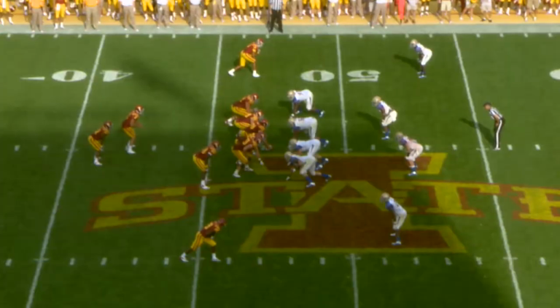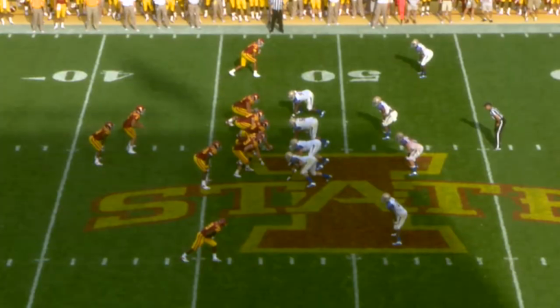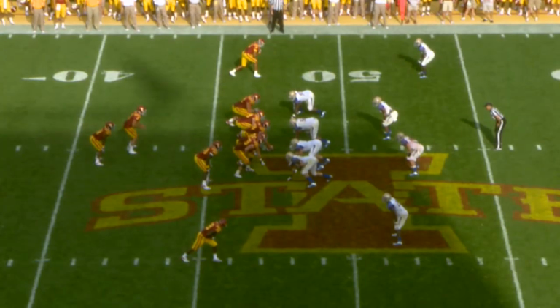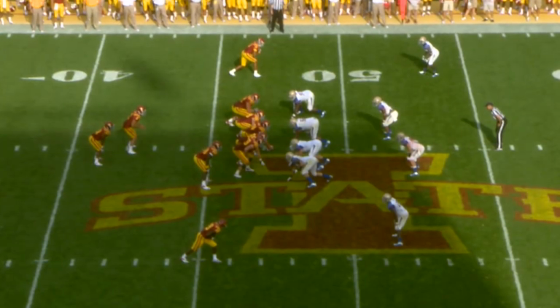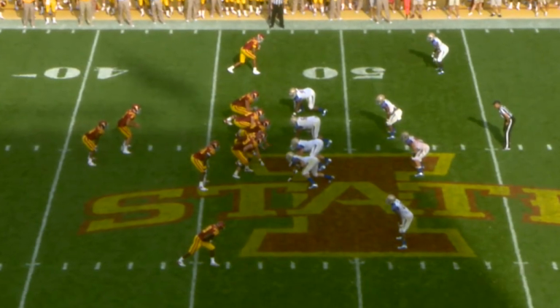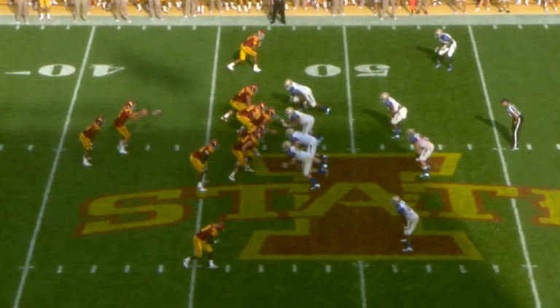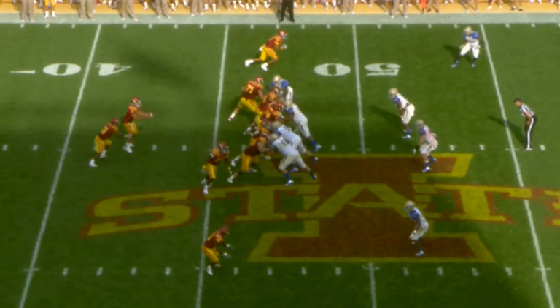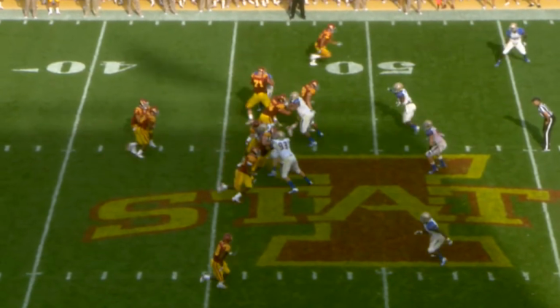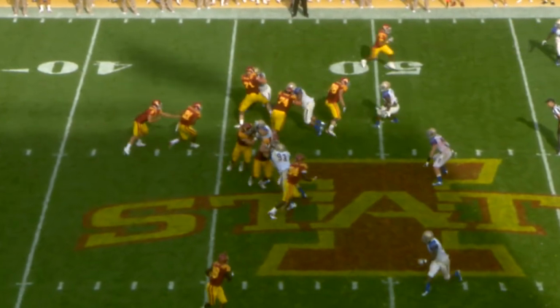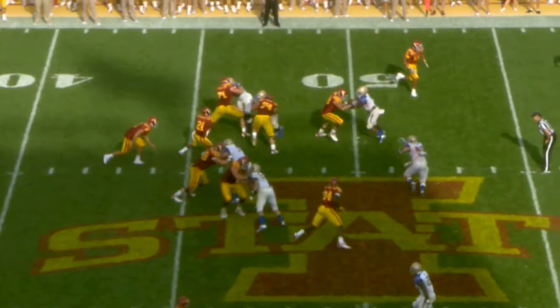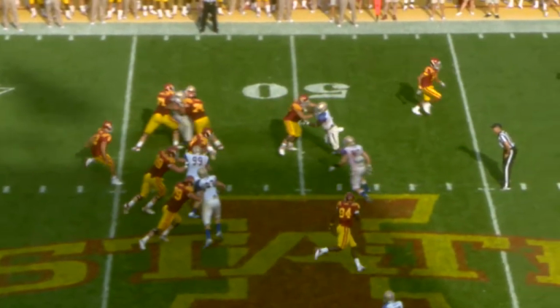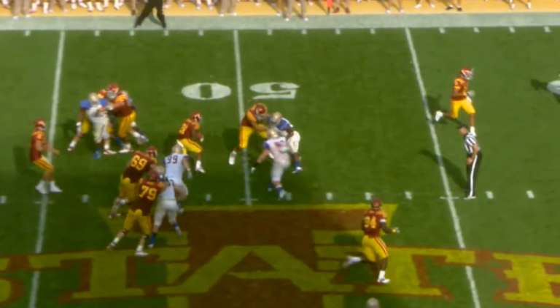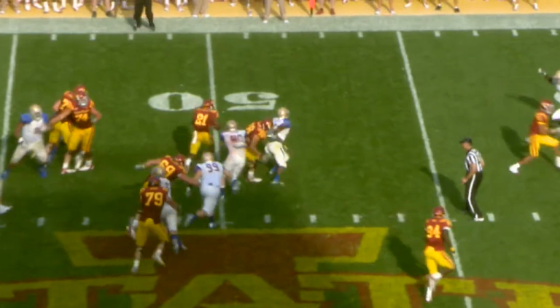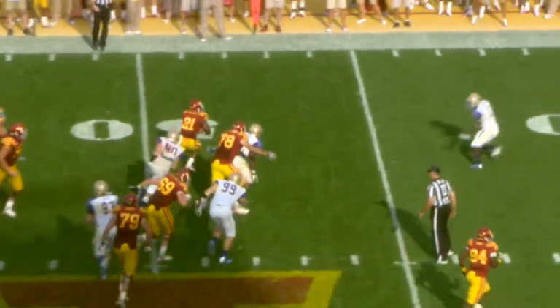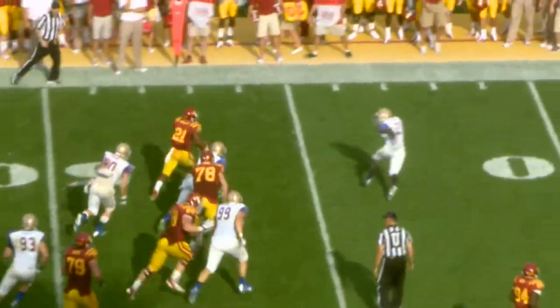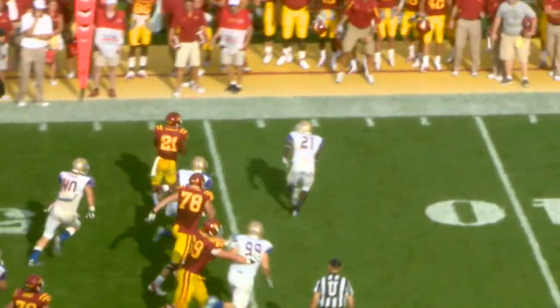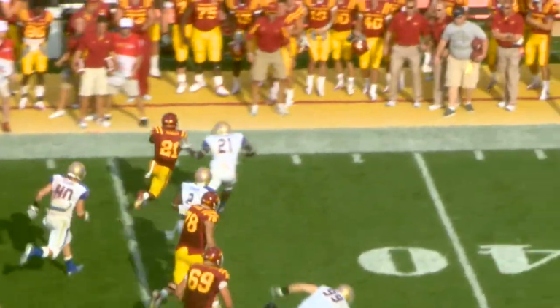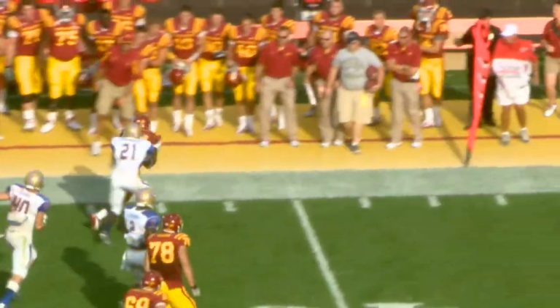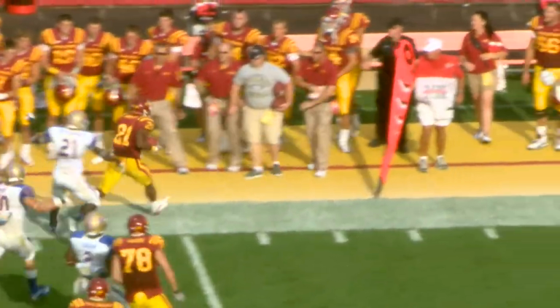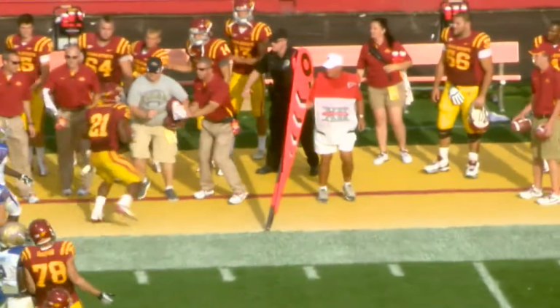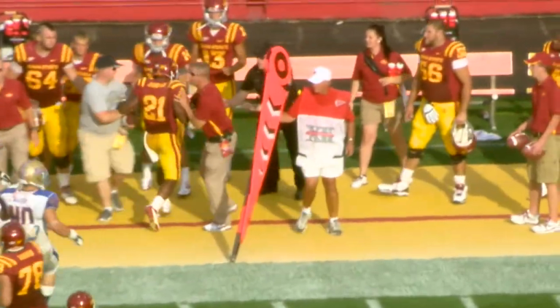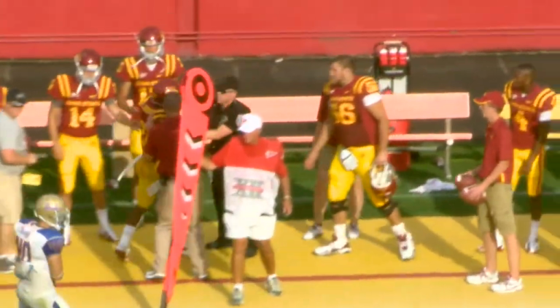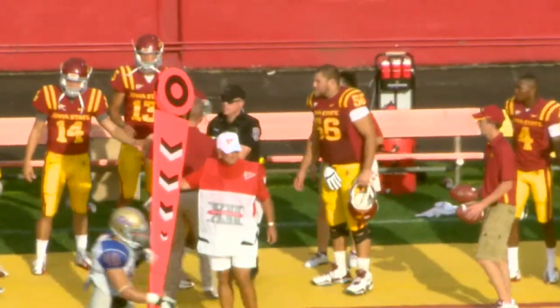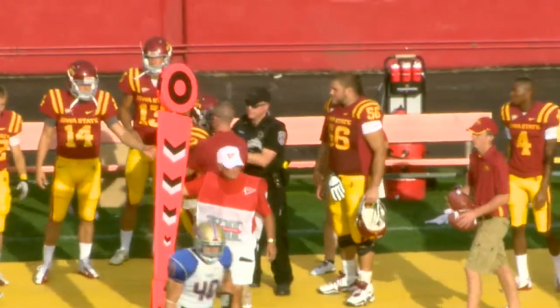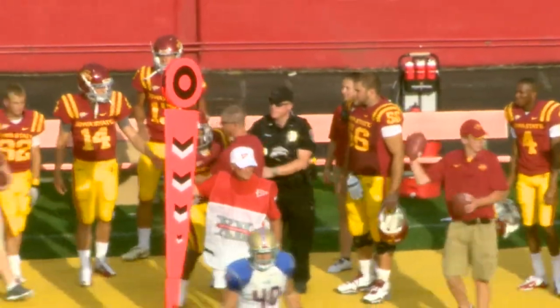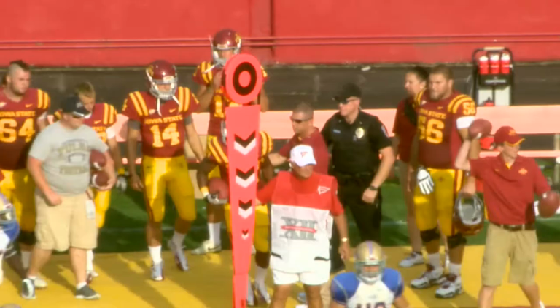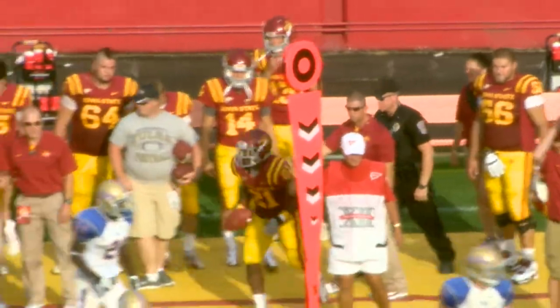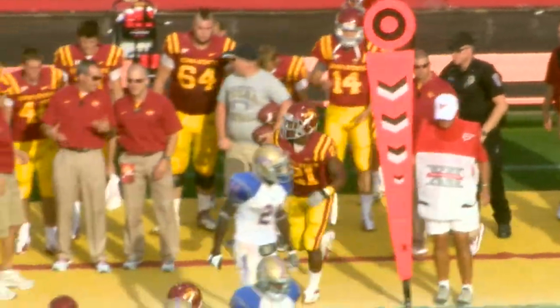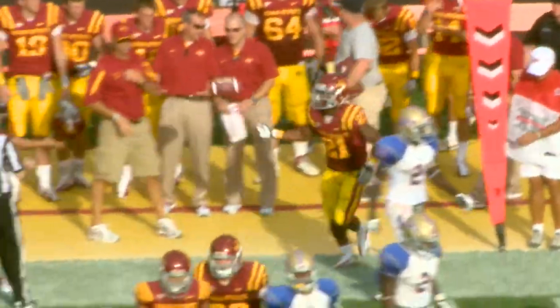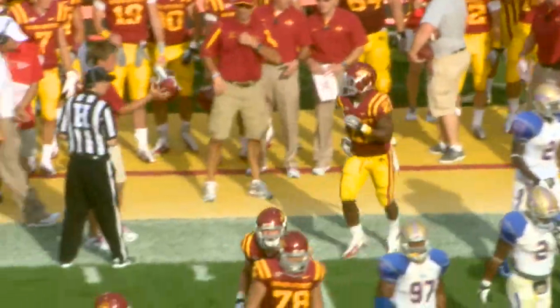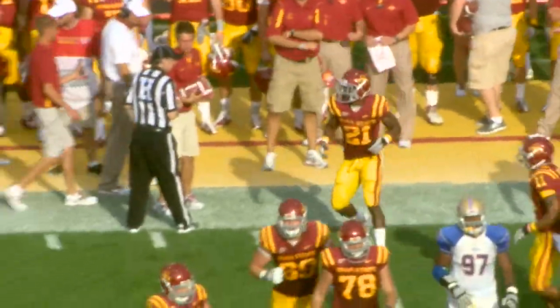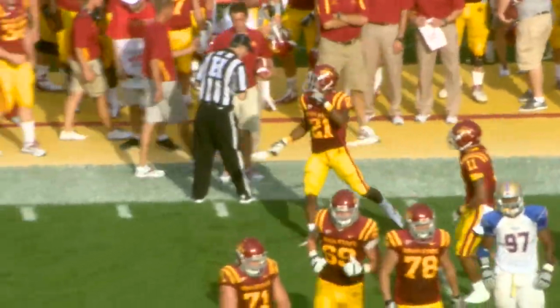Chantrell Johnson is the running back and Jantz gives it to him. Chantrell off the left side, across midfield to the 45, gets to the outside and run out of bounds by Flanders, but not before he got to the 42-yard line of Tulsa.